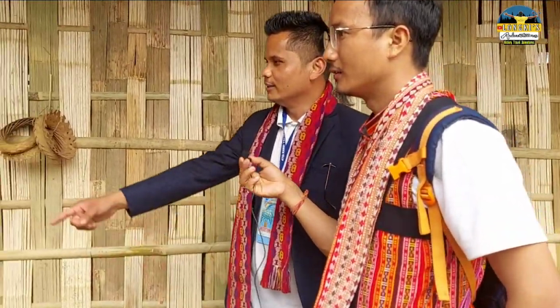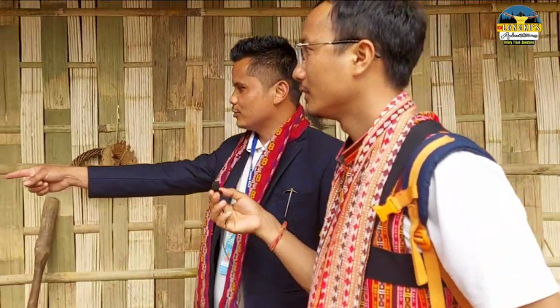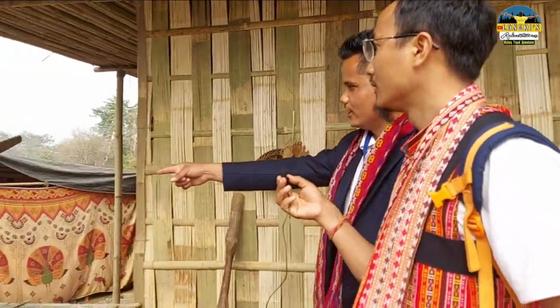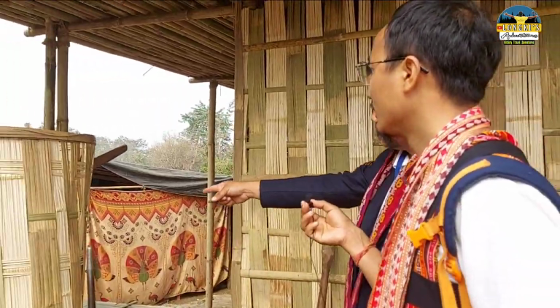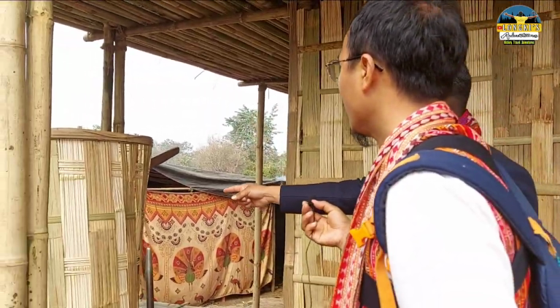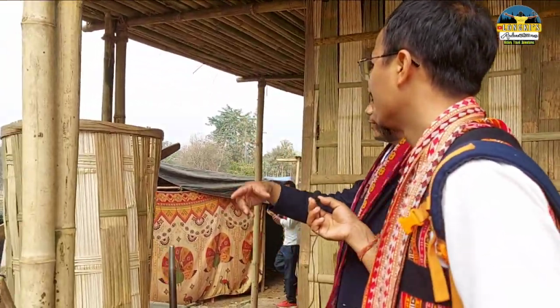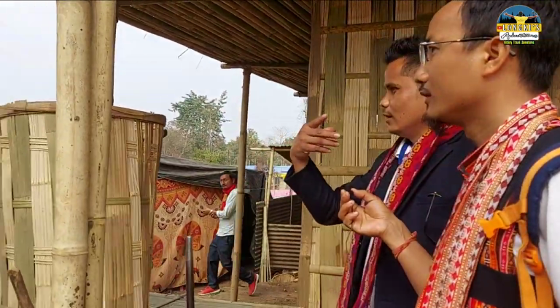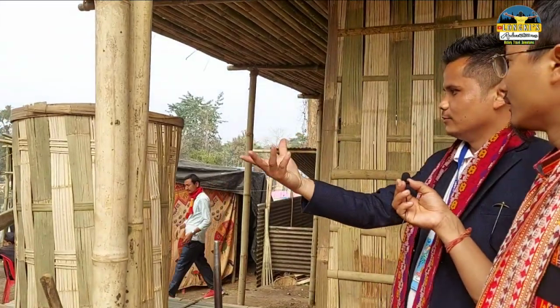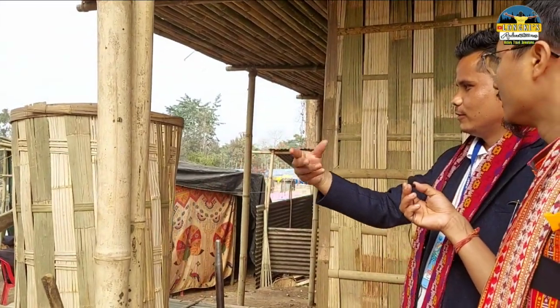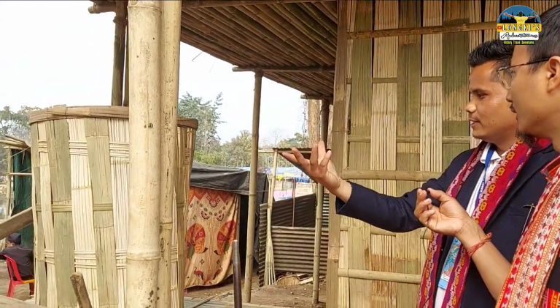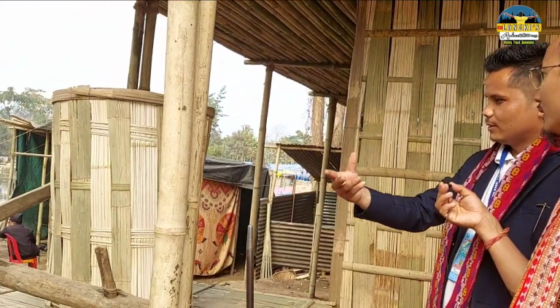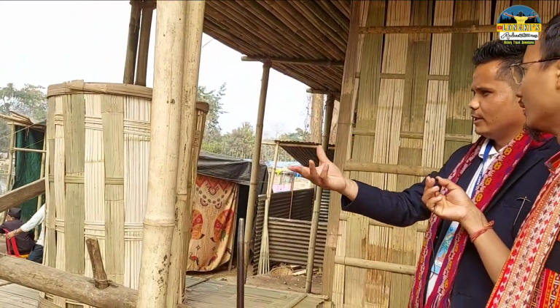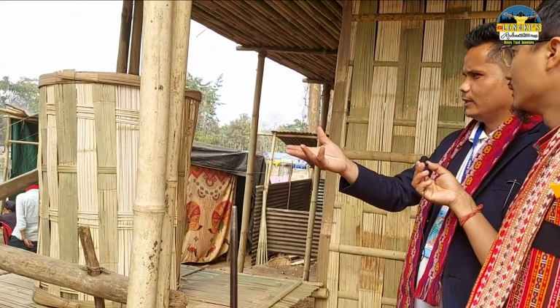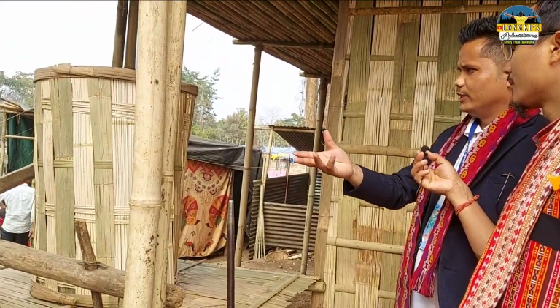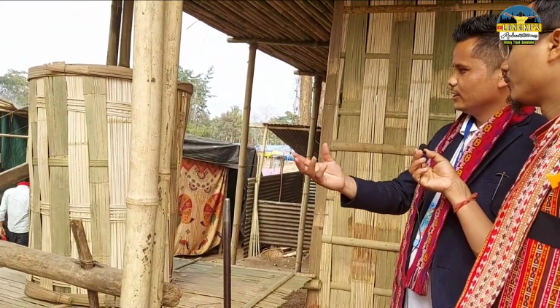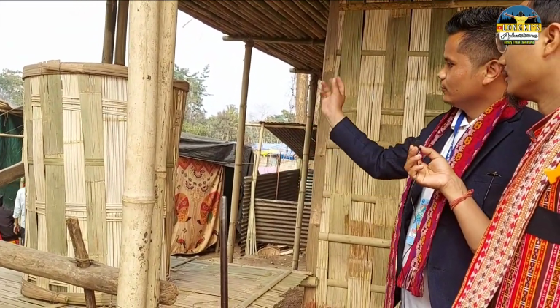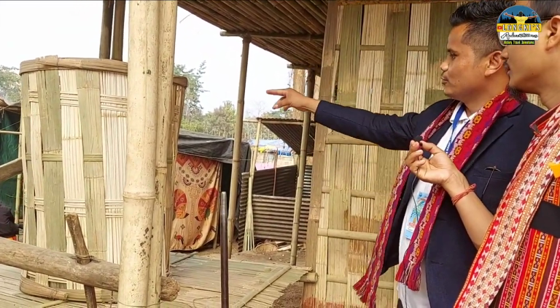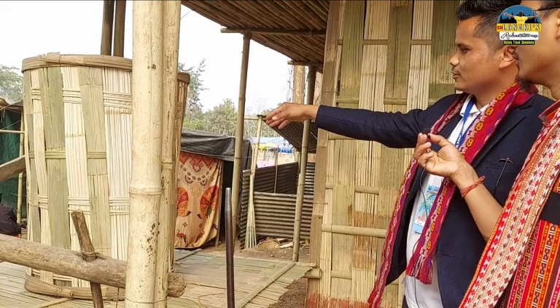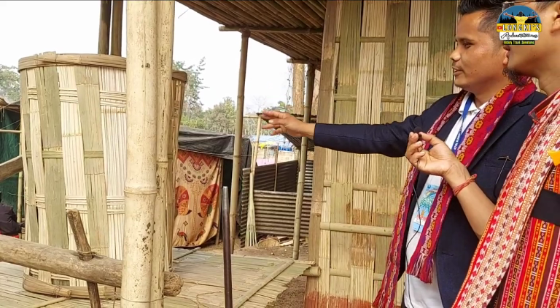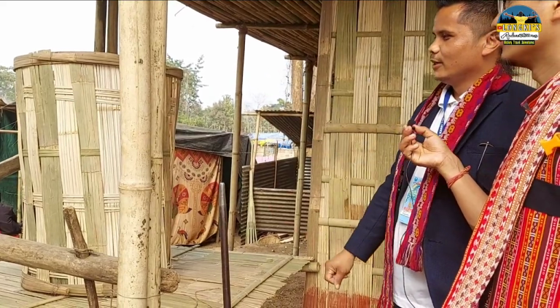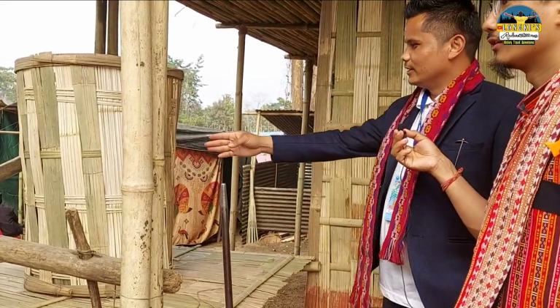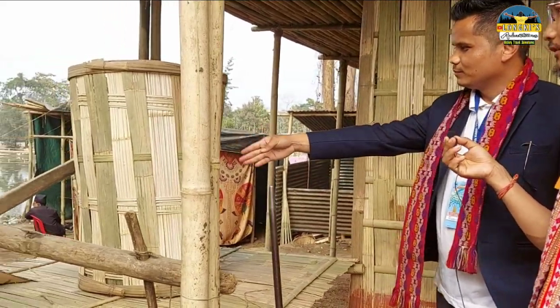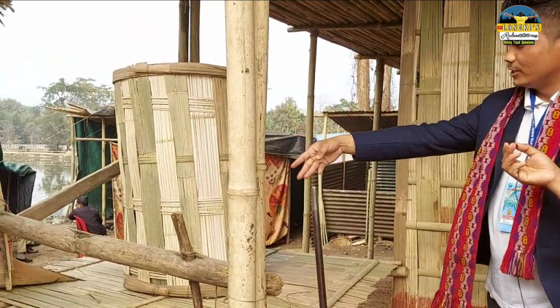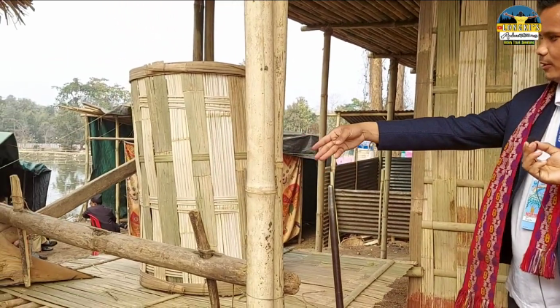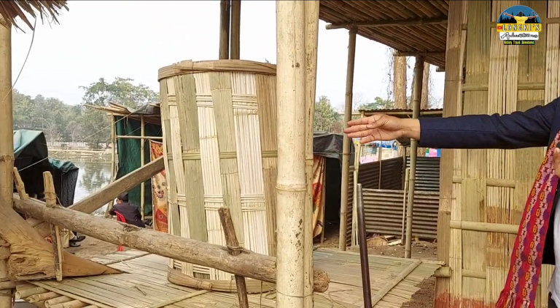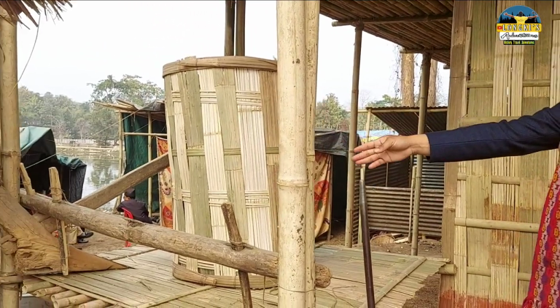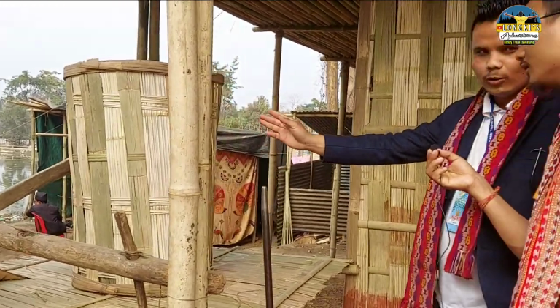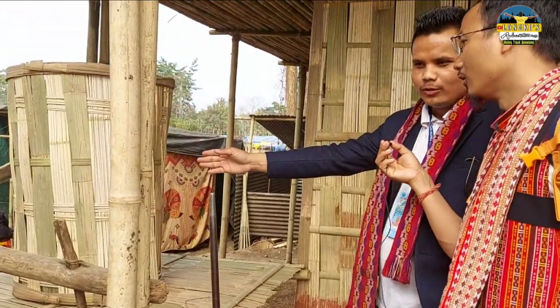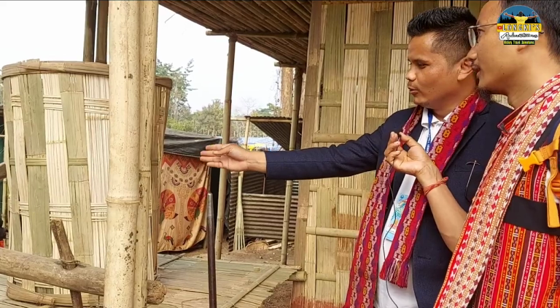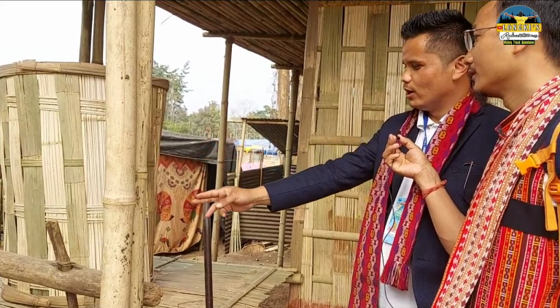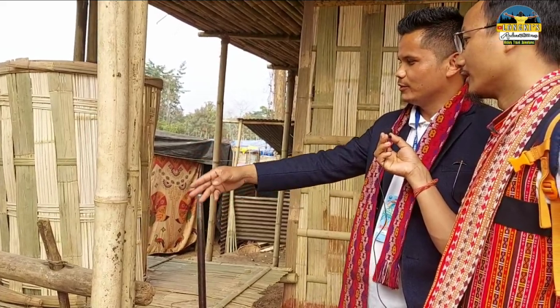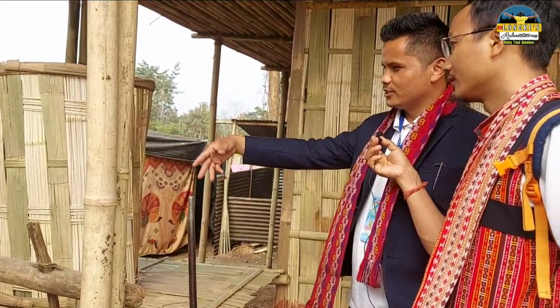This is our storehouse — a granary storehouse. Whatever cultivation, paddy, wheat, or something, we used to store in this. That is our traditional item — in Nepal it is called holo, and also zua. It's traditional.